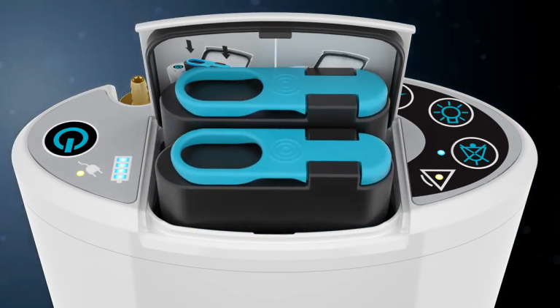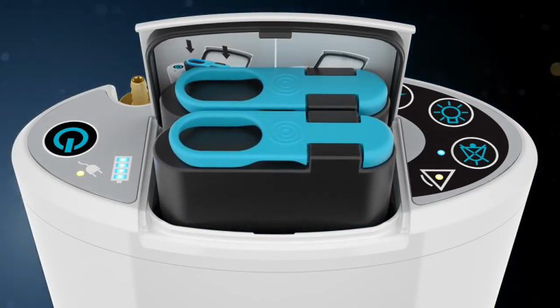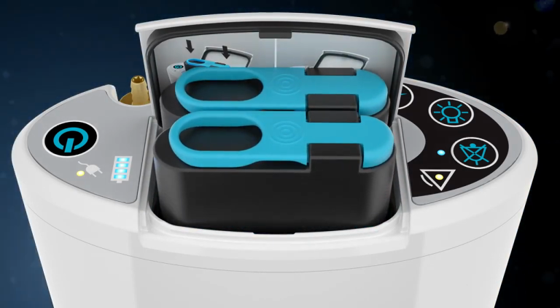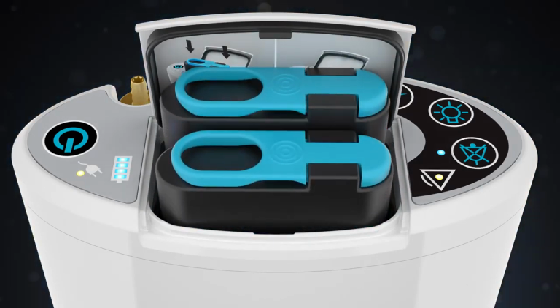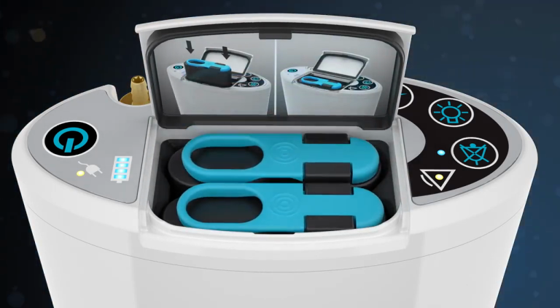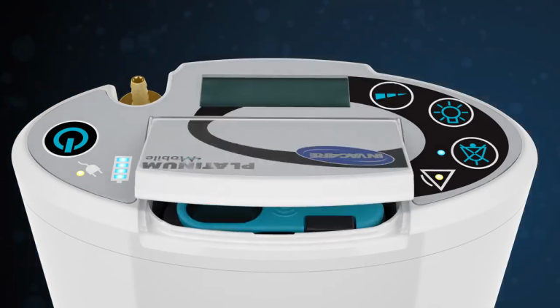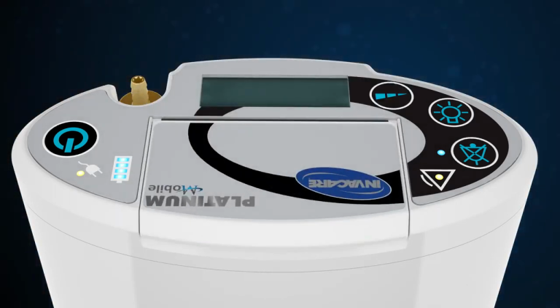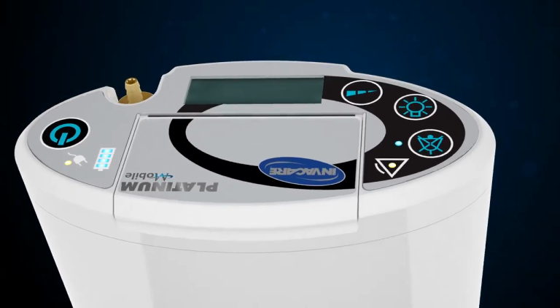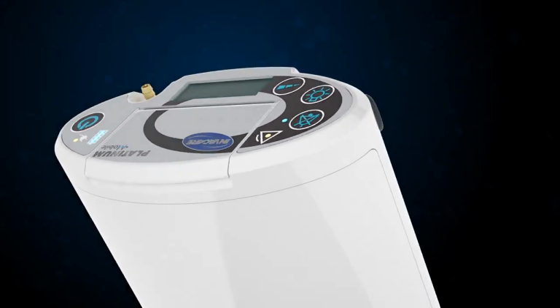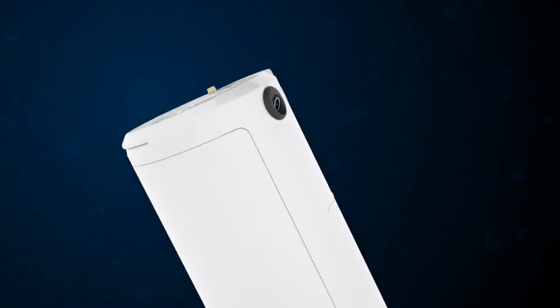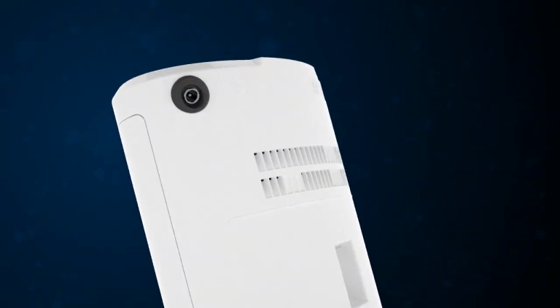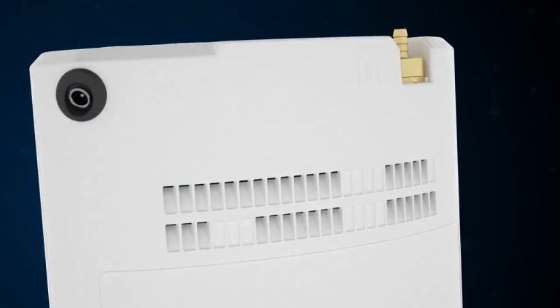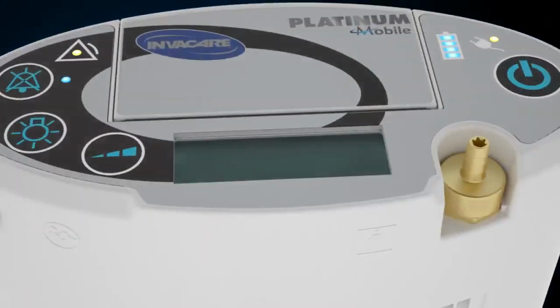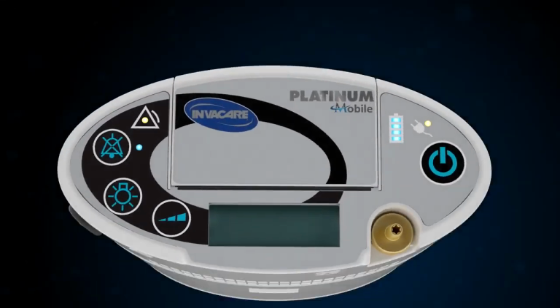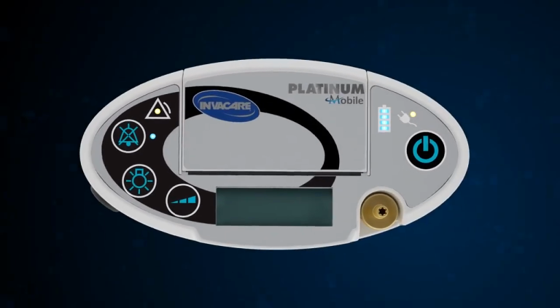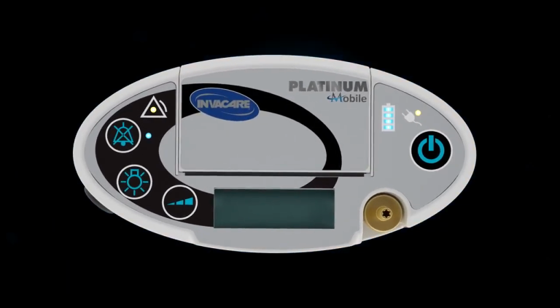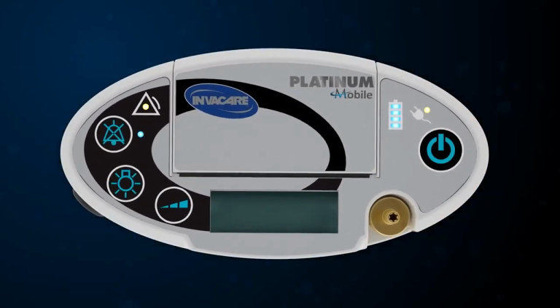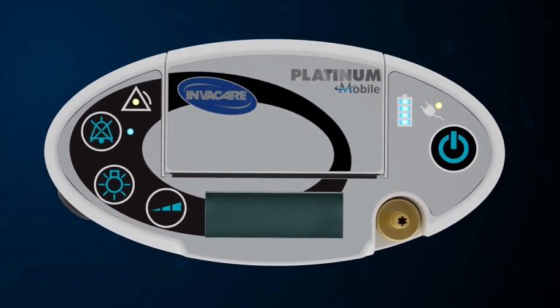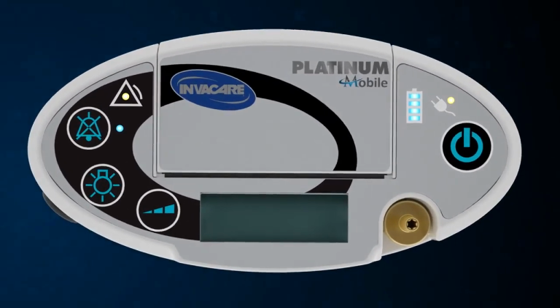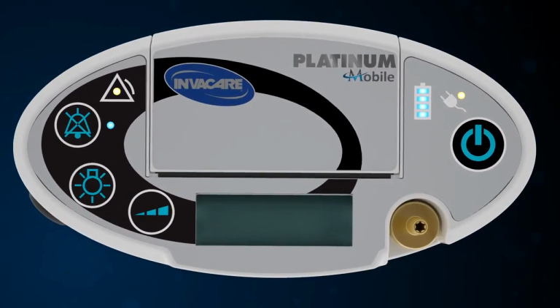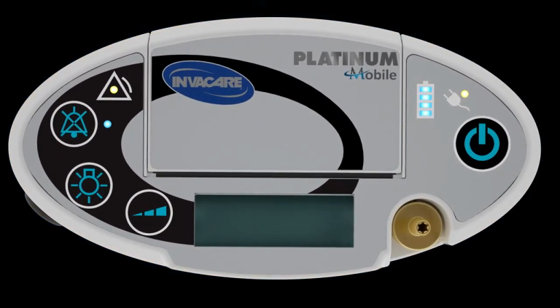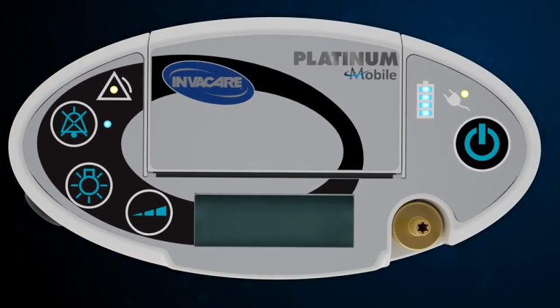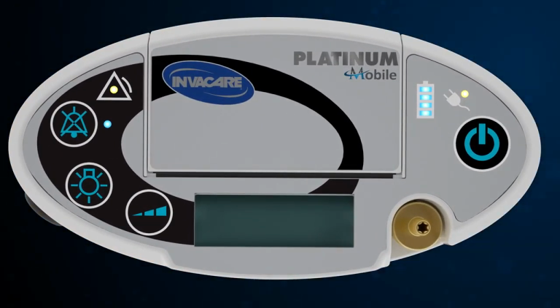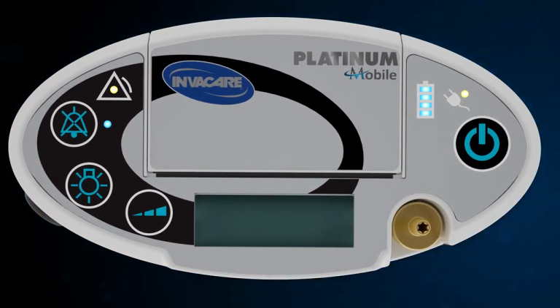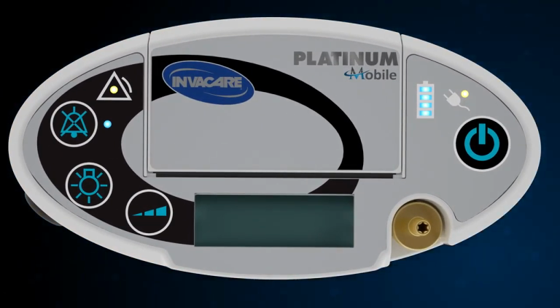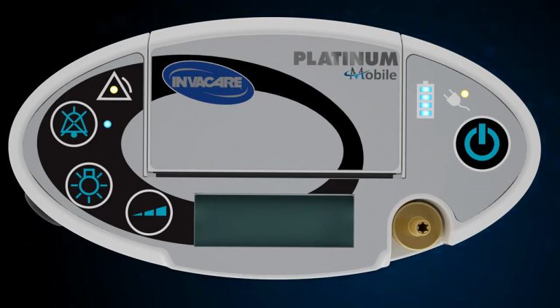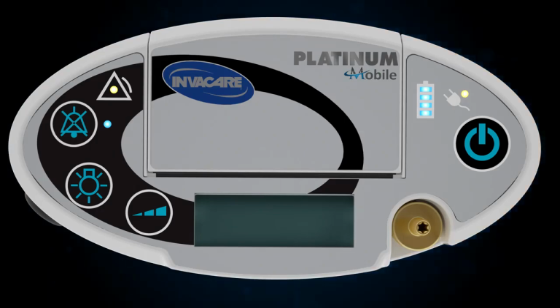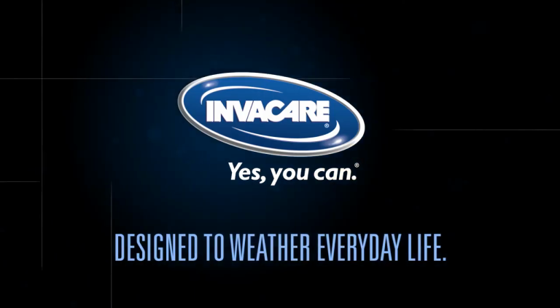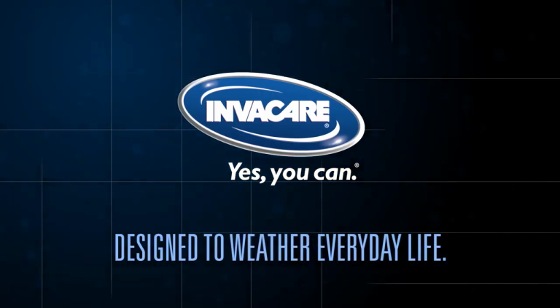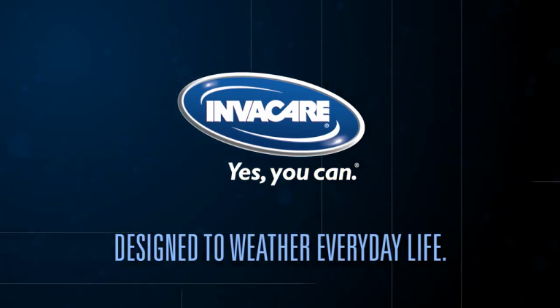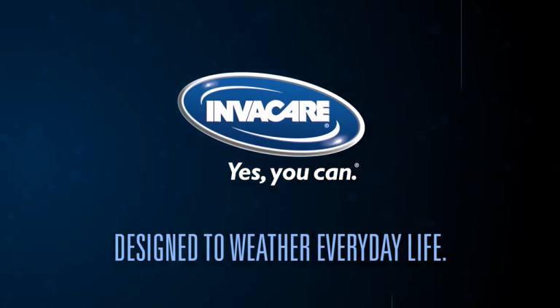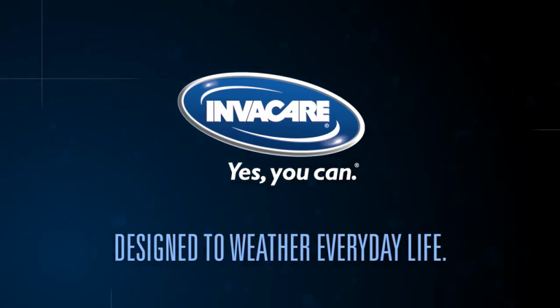All in all, the Platinum Mobile Oxygen Concentrator simplifies service, so you can deploy it to a new patient quickly. The Platinum Mobile Oxygen Concentrator, designed to weather everyday life.